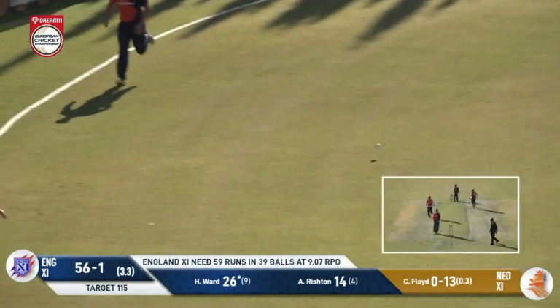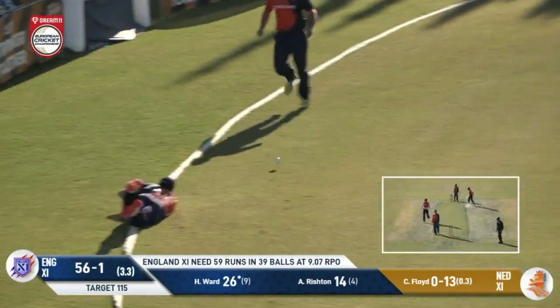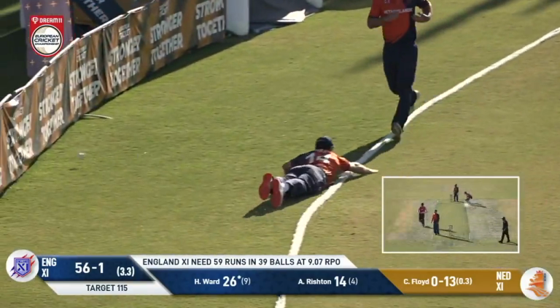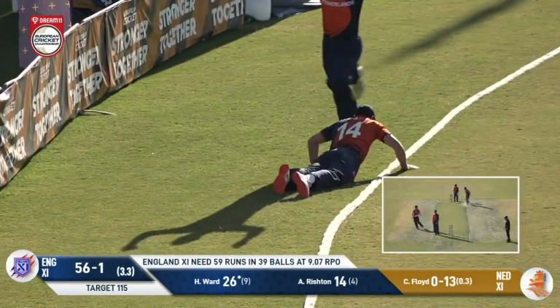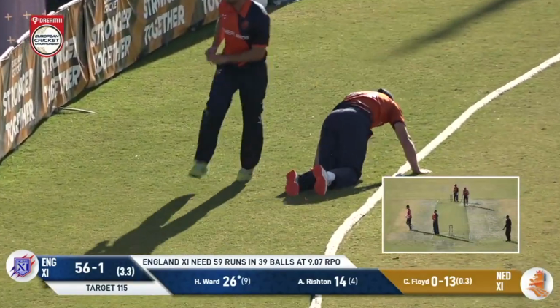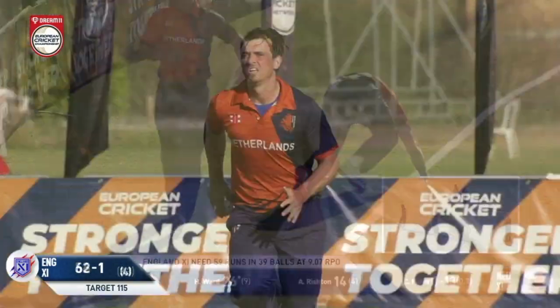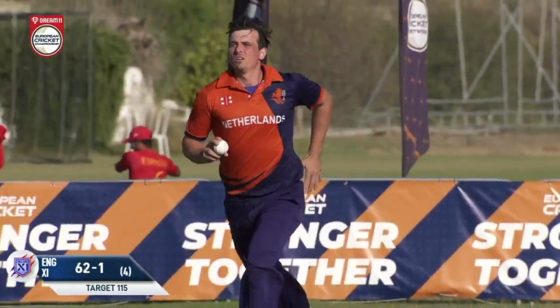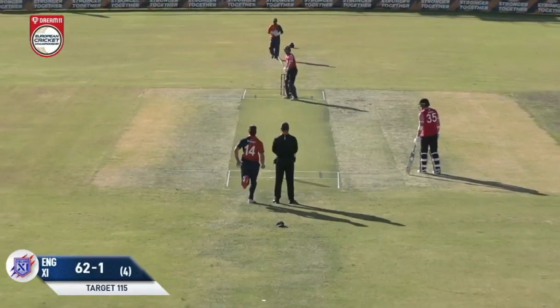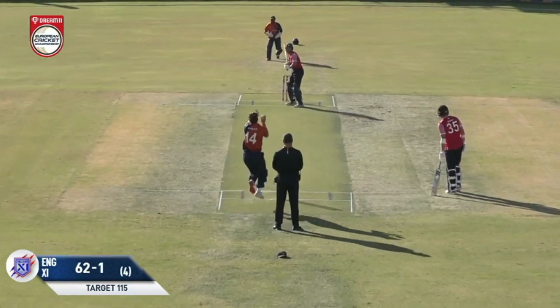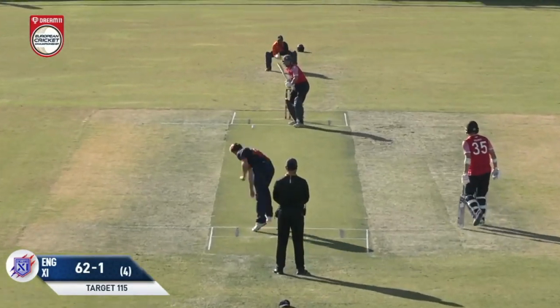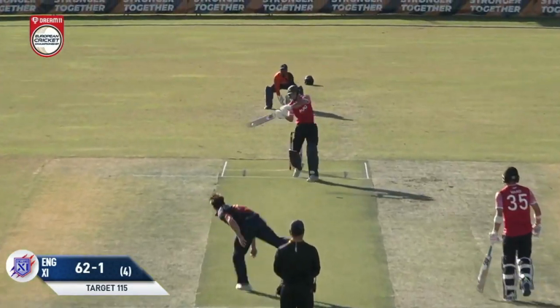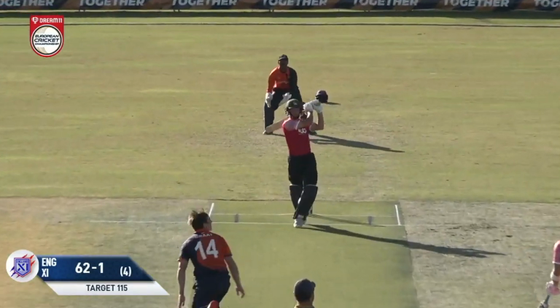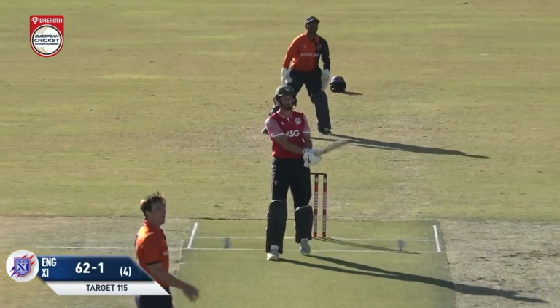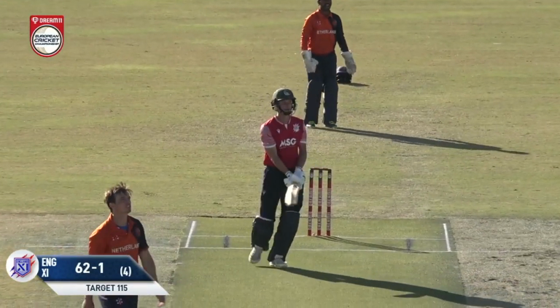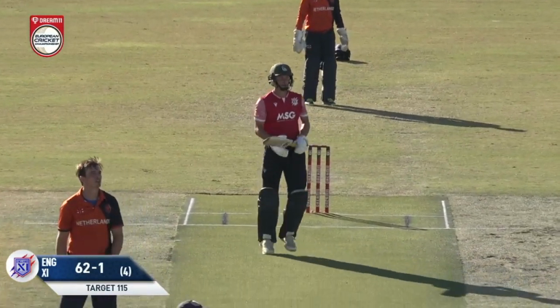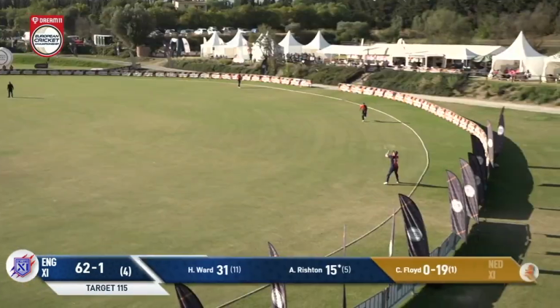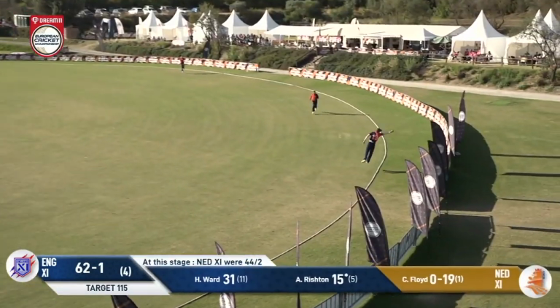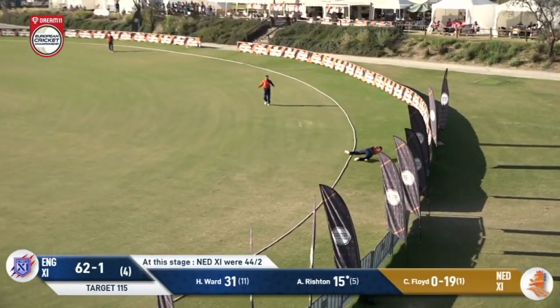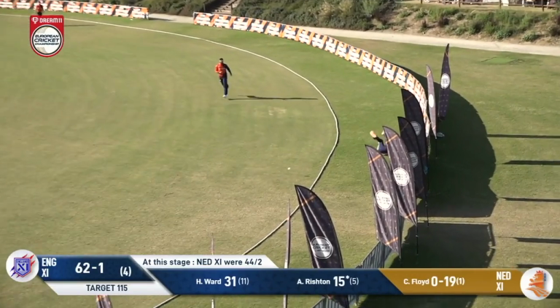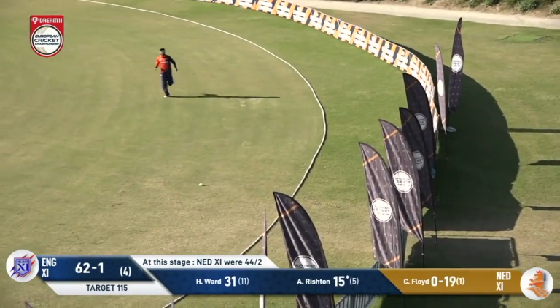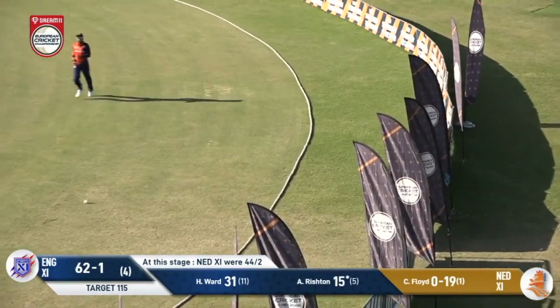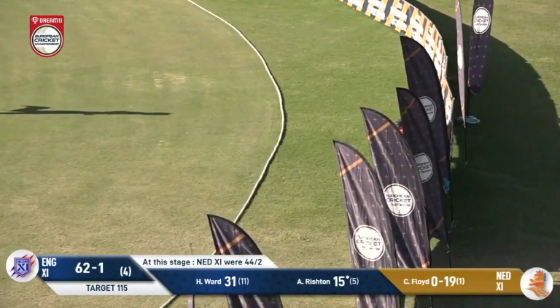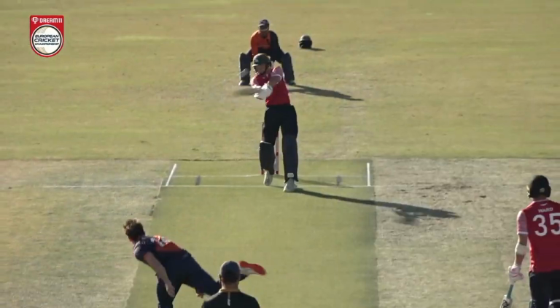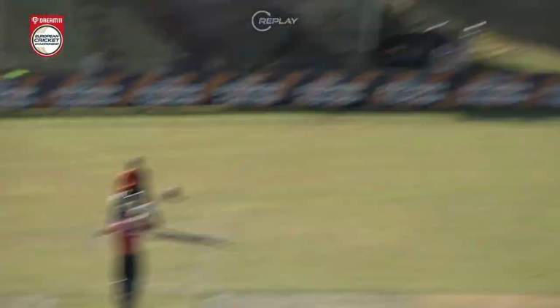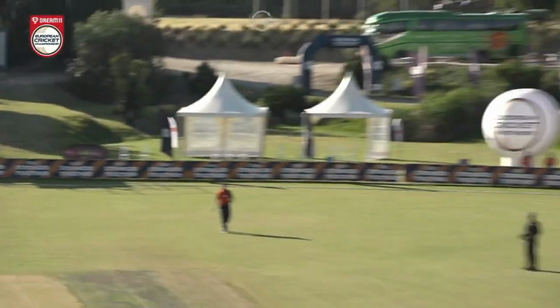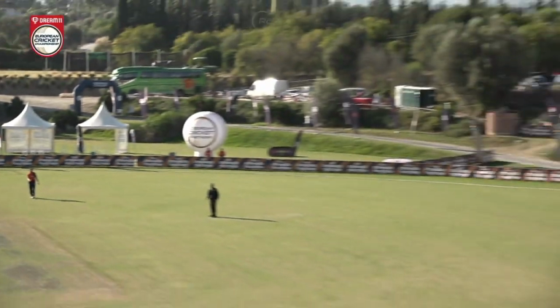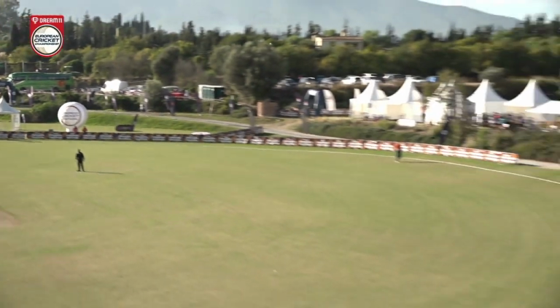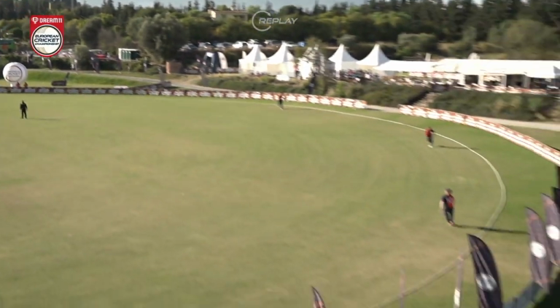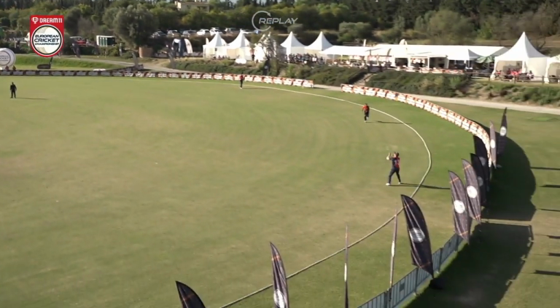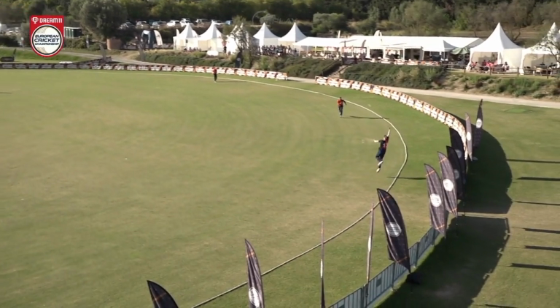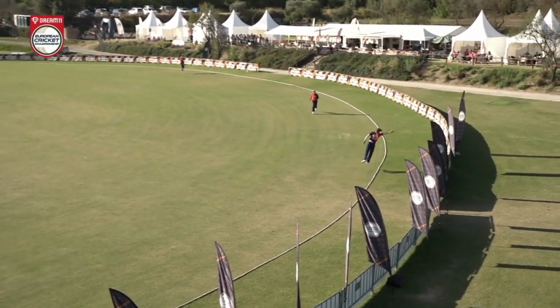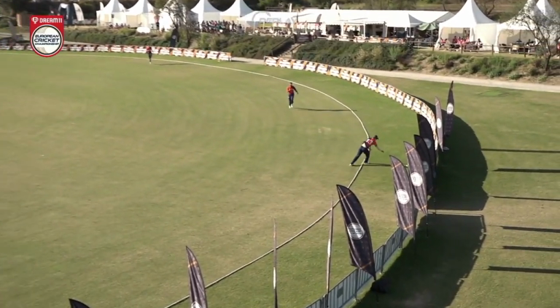Instead it's gone for four. Sebastian Bratt comes into the attack, his first ball short, hit hard — and nothing Boris Gawley can do out there. Six more to Rishton — his third six from just his sixth ball faced.